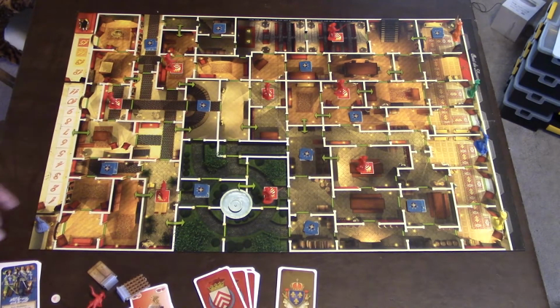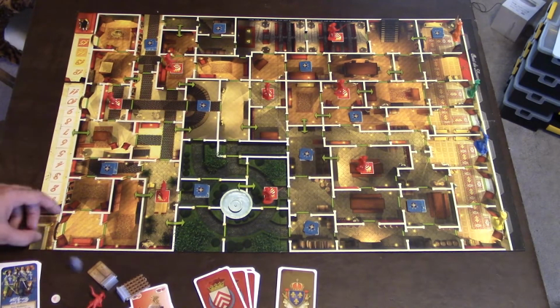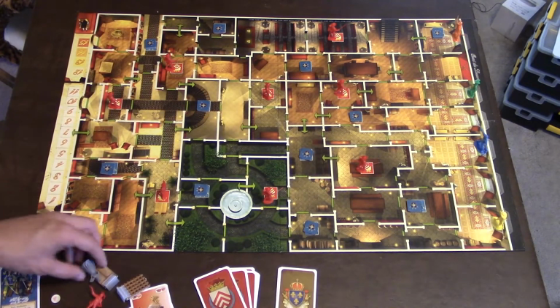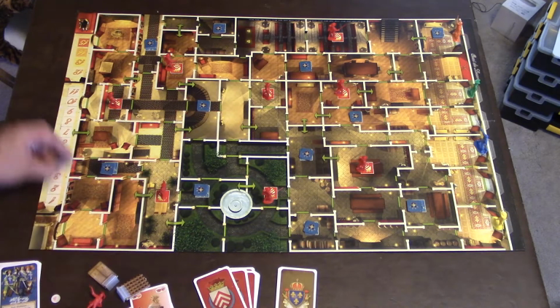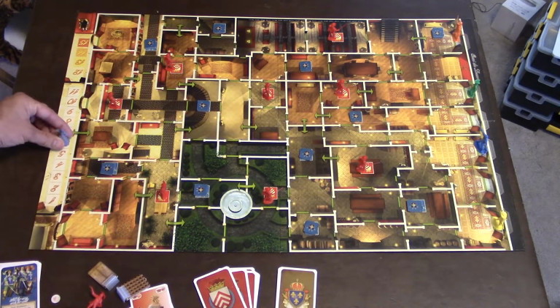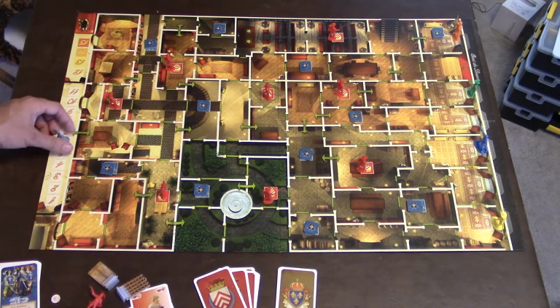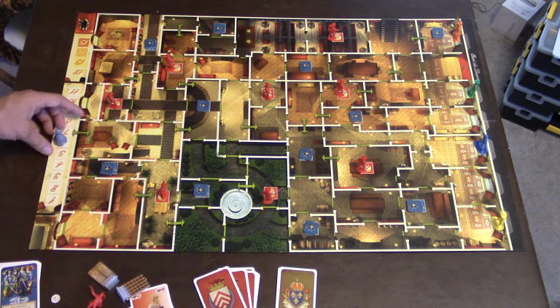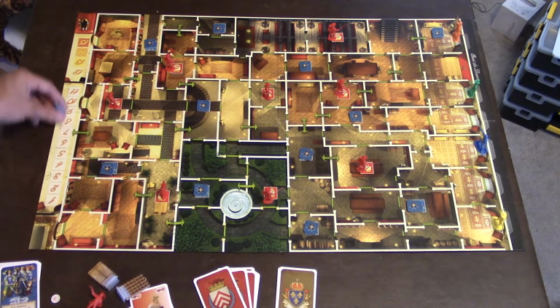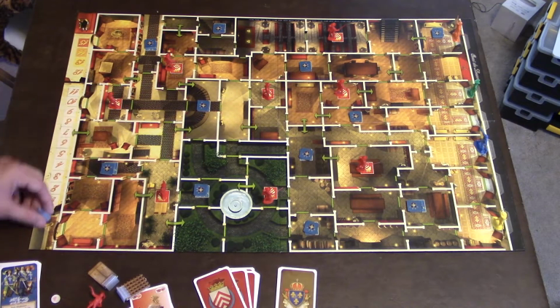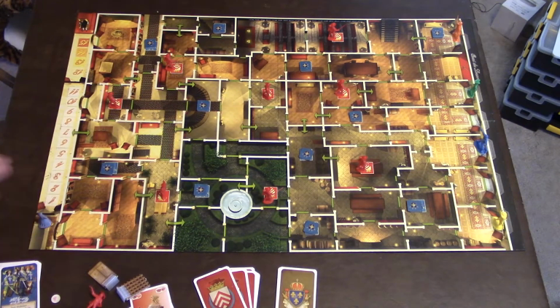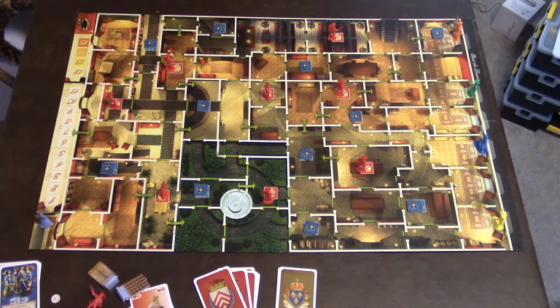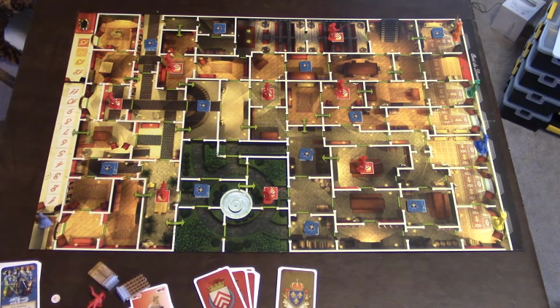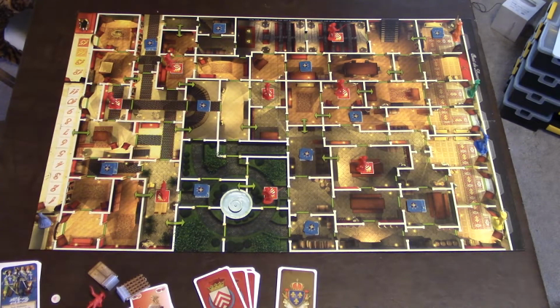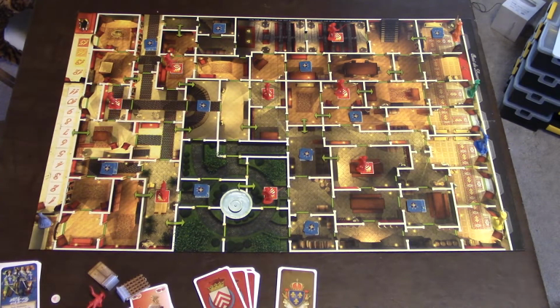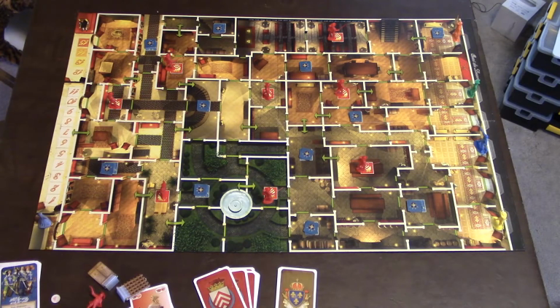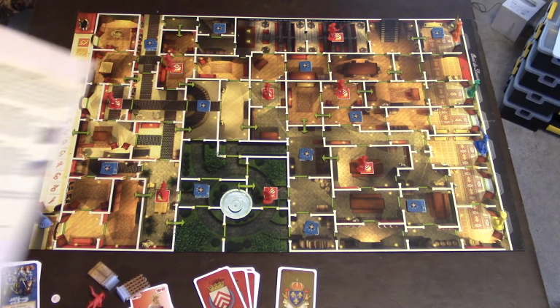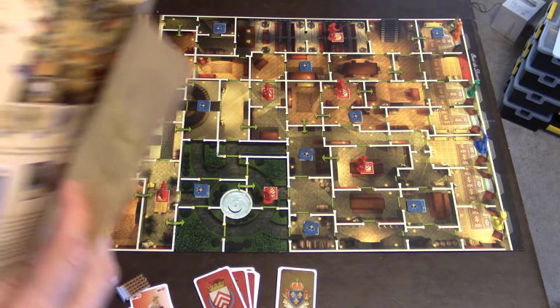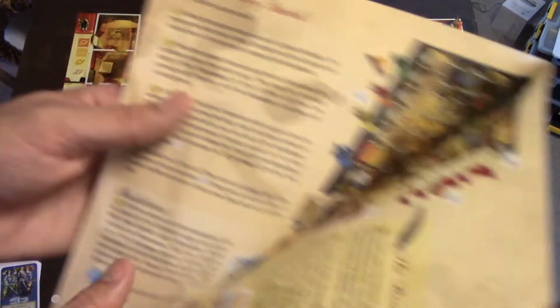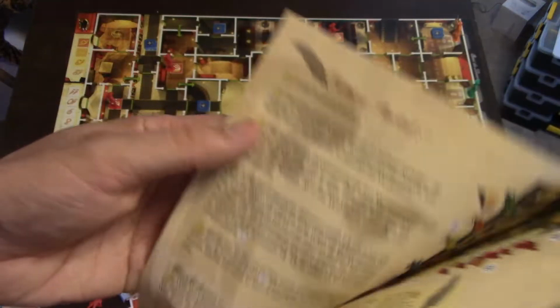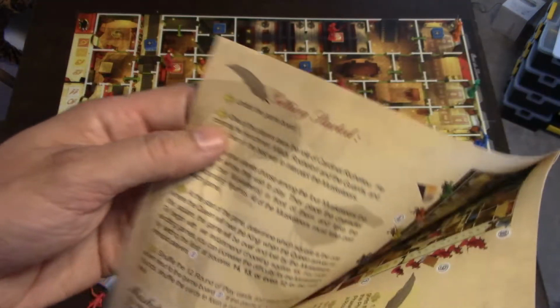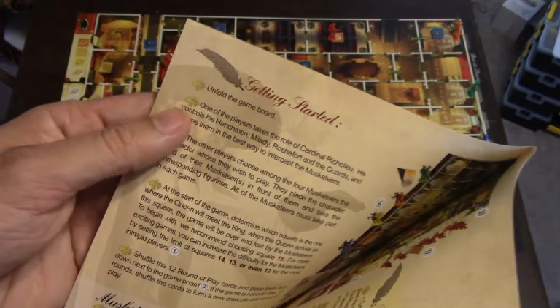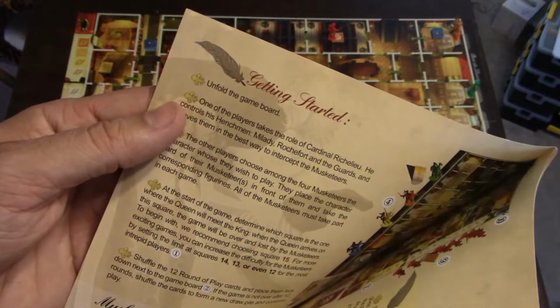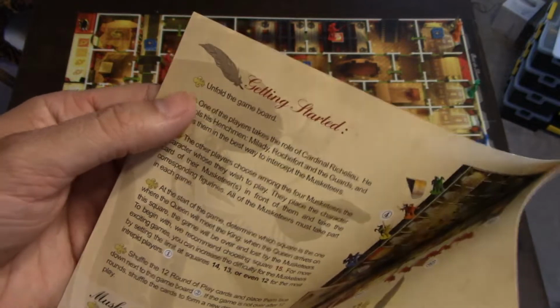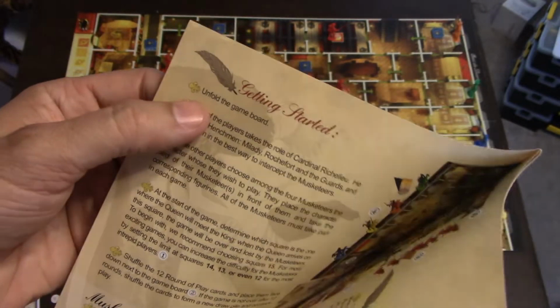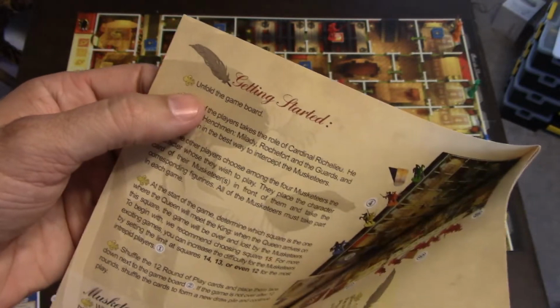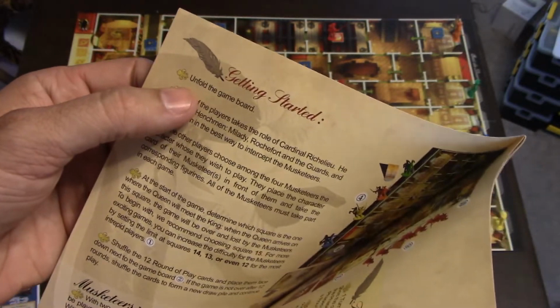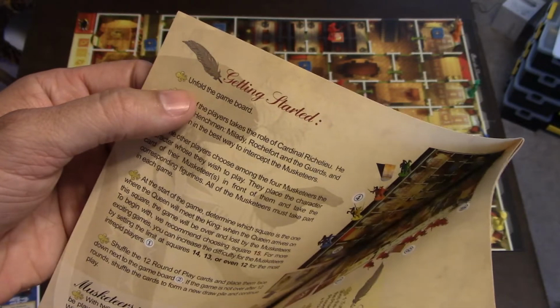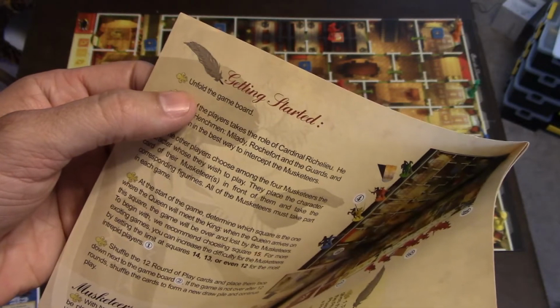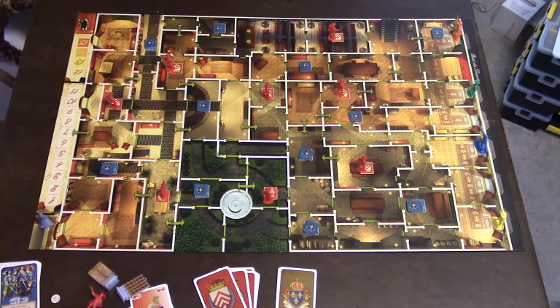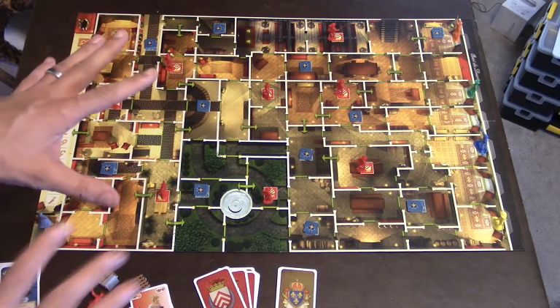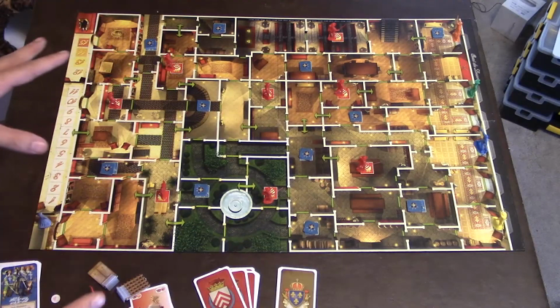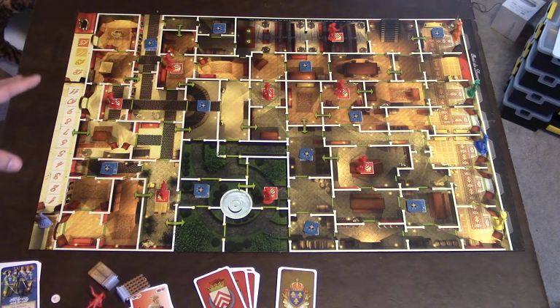Why not just move the Queen up a few spots and start her there? That would make the game harder. The rulebook does have one question about it — step one of setup says 'unfold the game board.' Seriously? Anyway, other things you'll want to do...